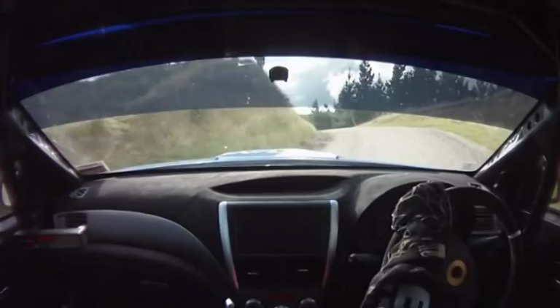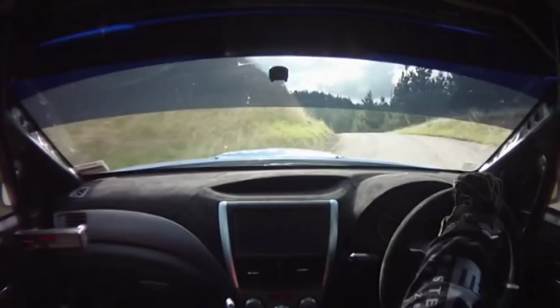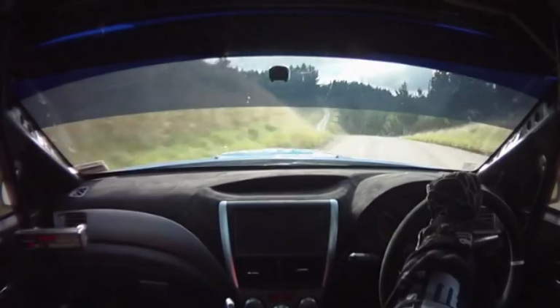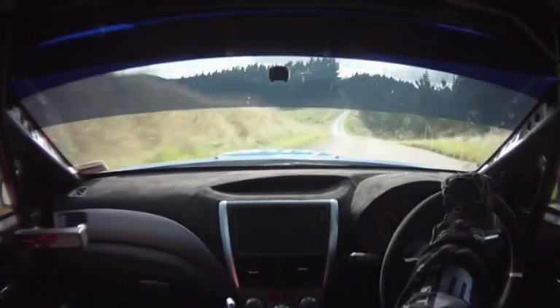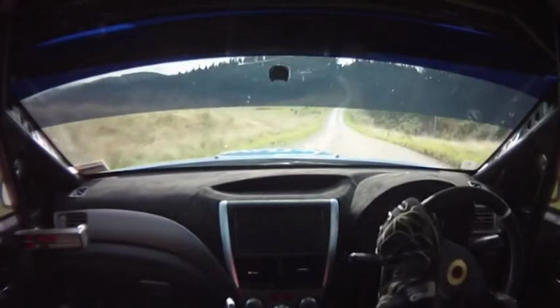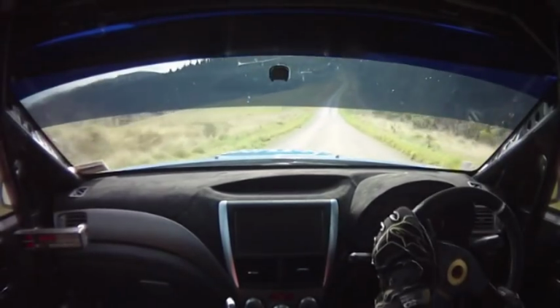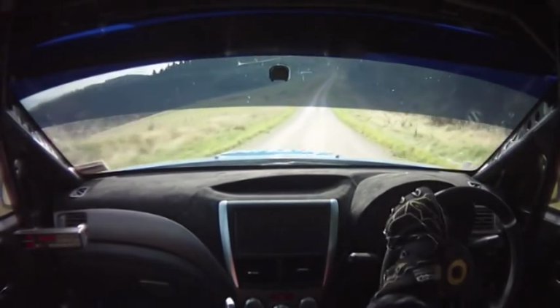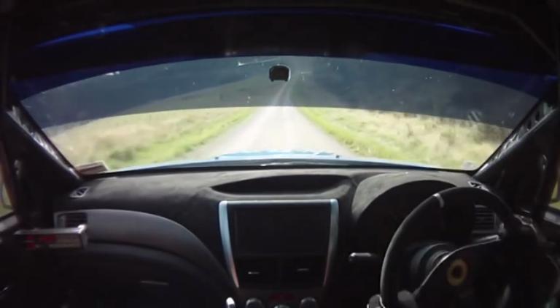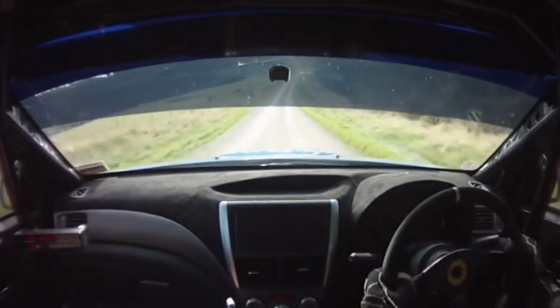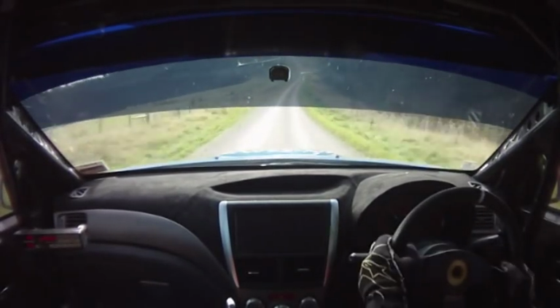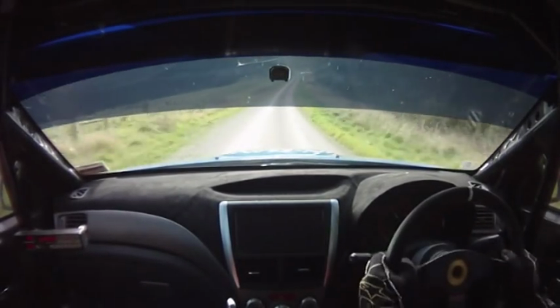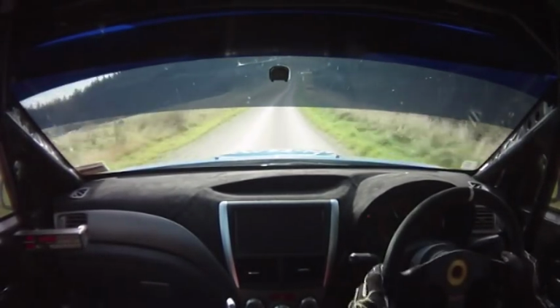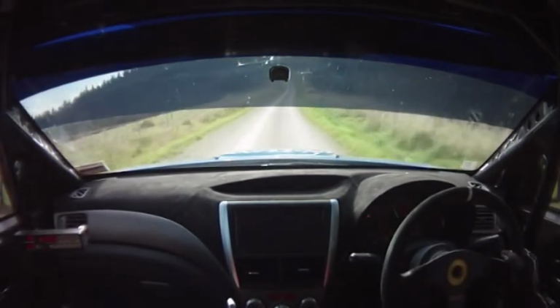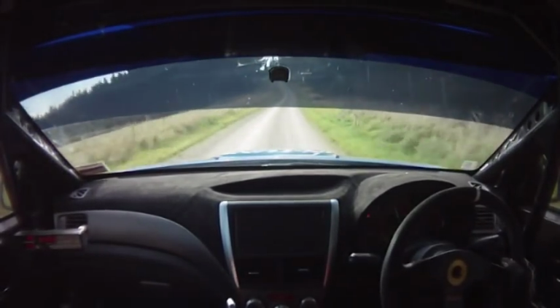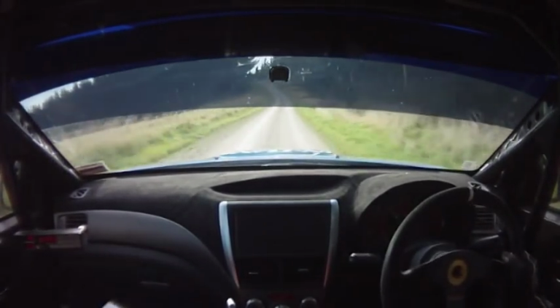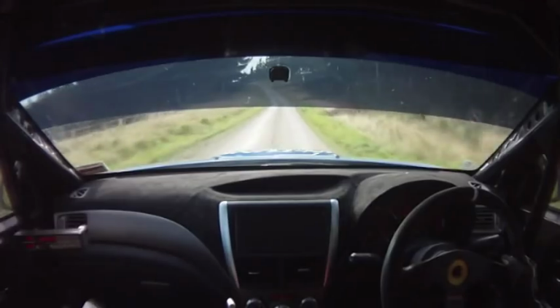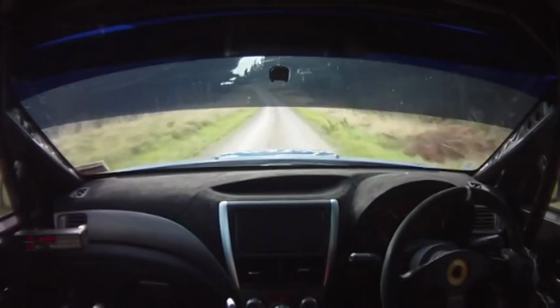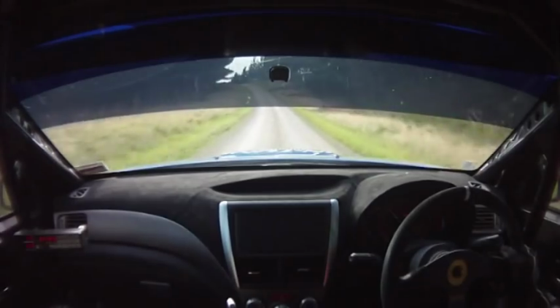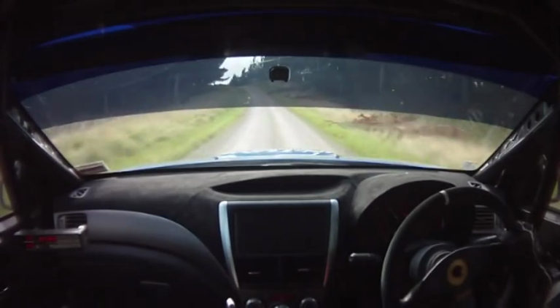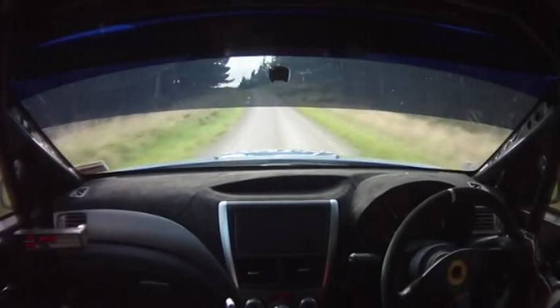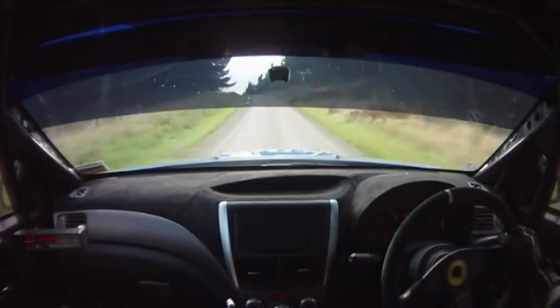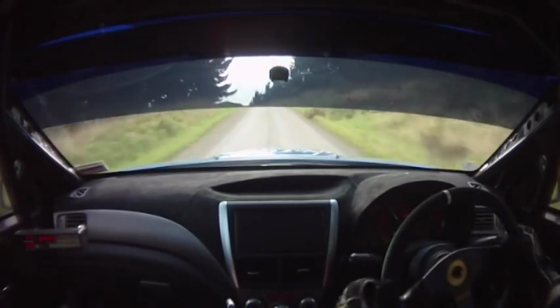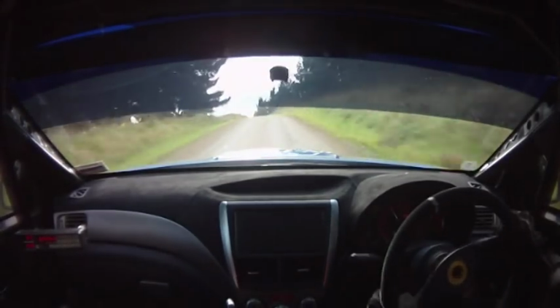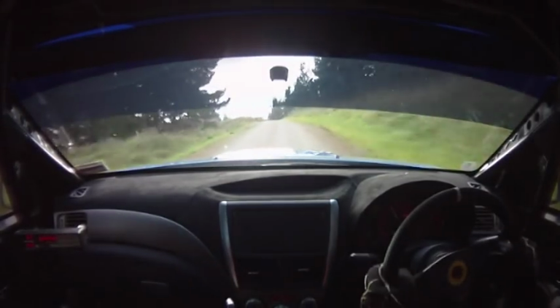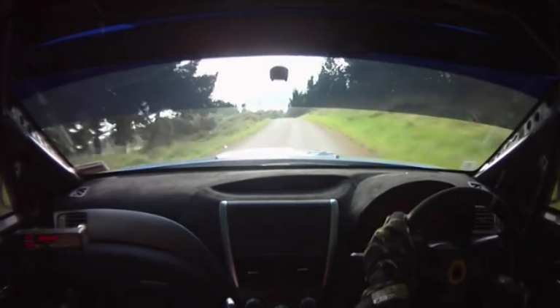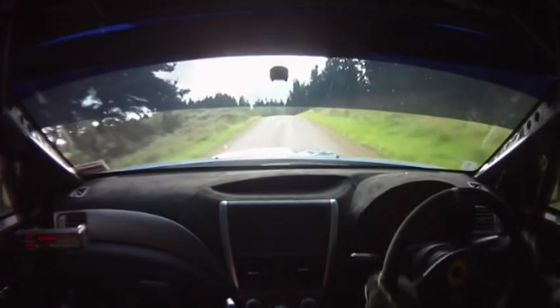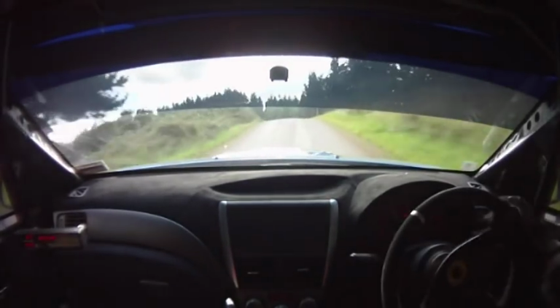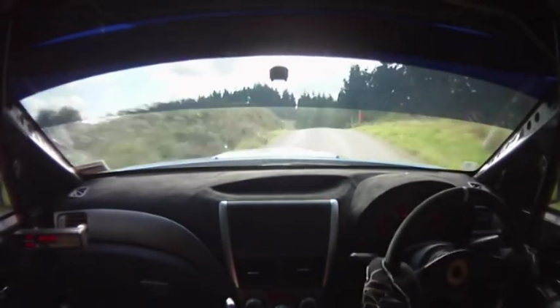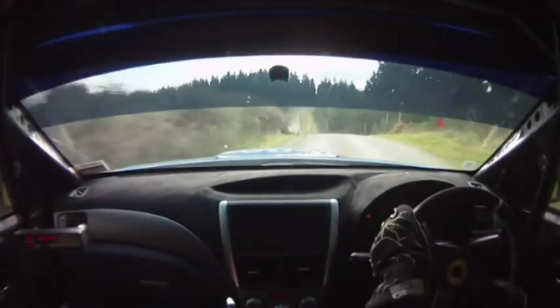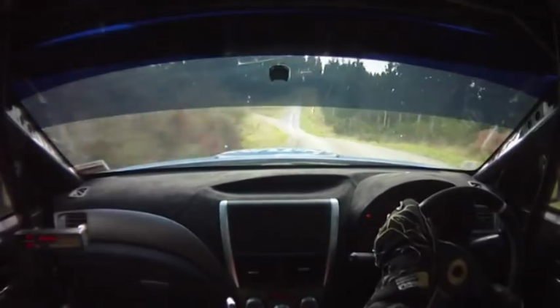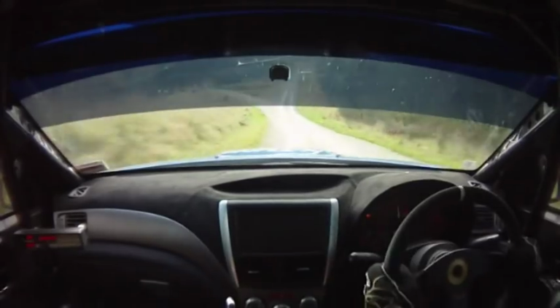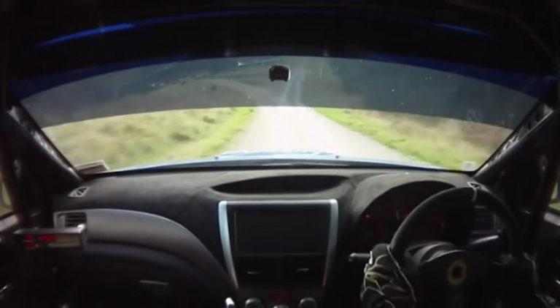Long flat 7 left plus, 120 long flat 7 left plus, tightens short 7 on crest, 120, half 5 right plus, 120 half 5 right over crest.